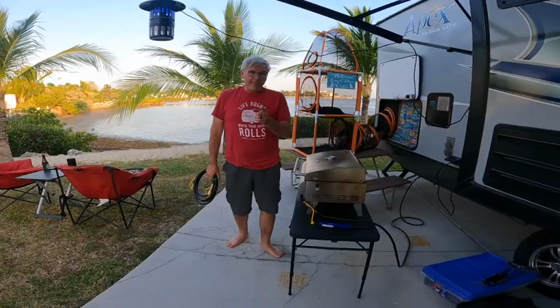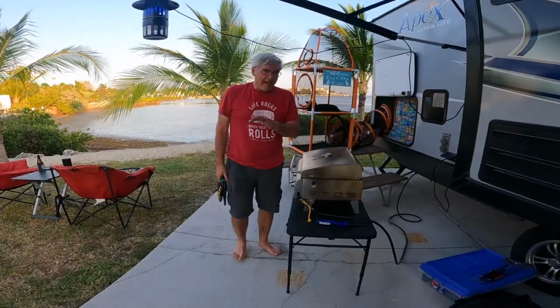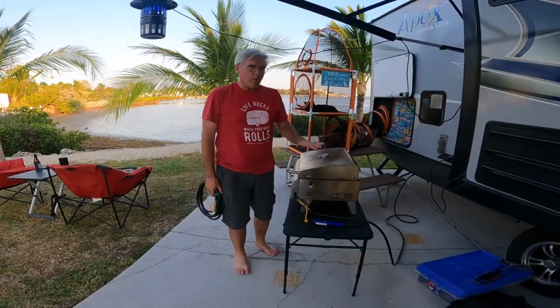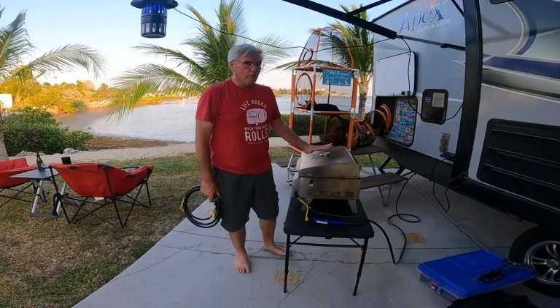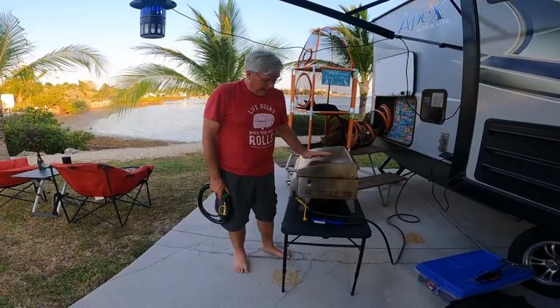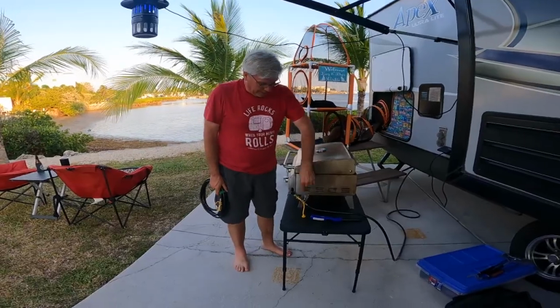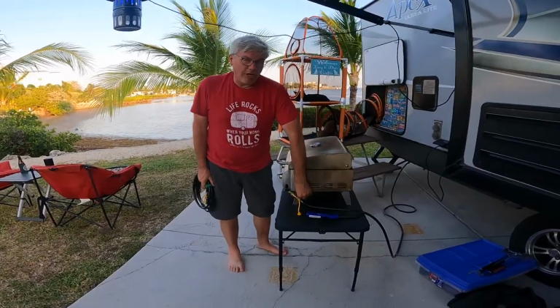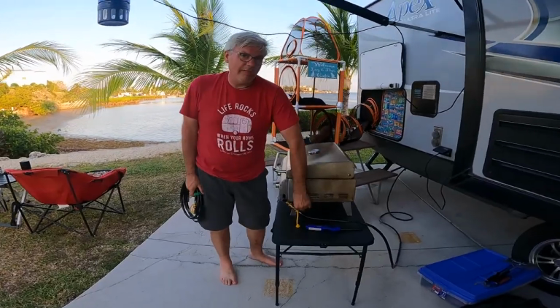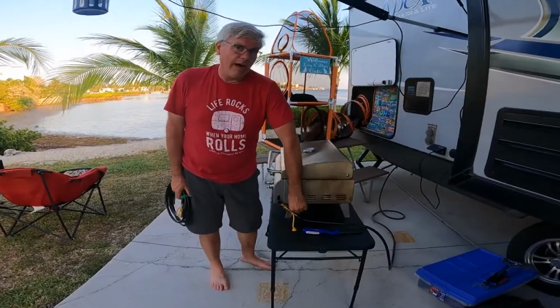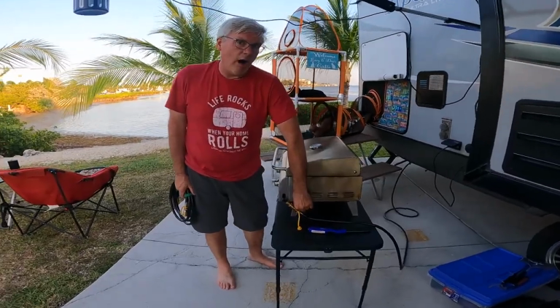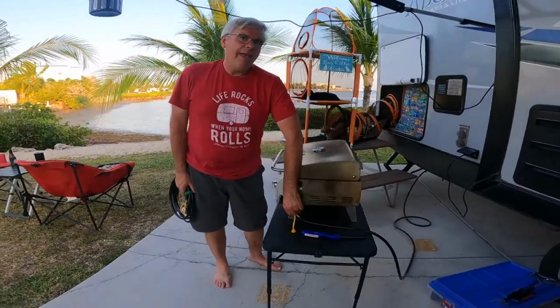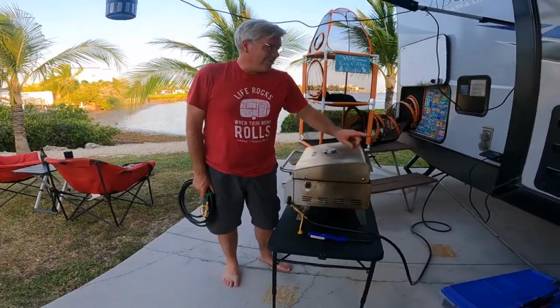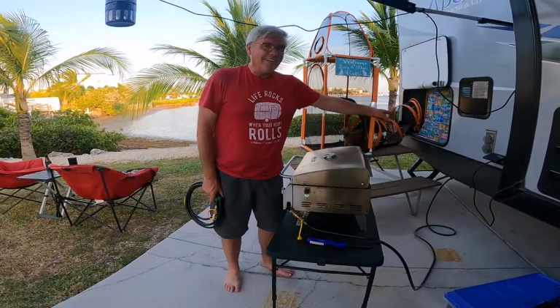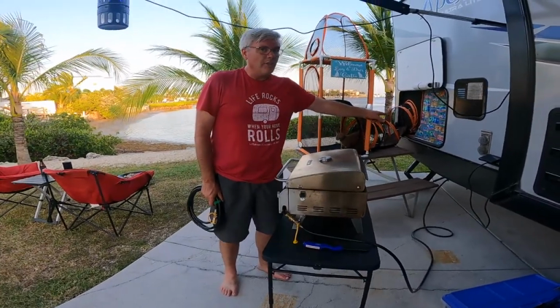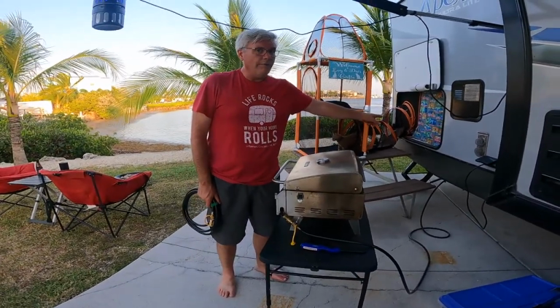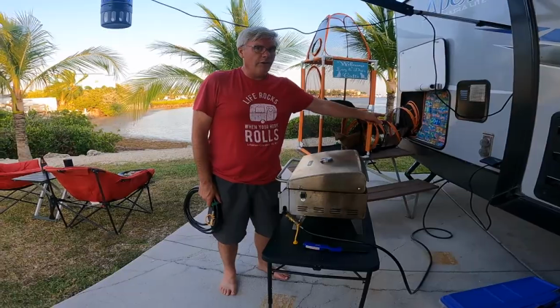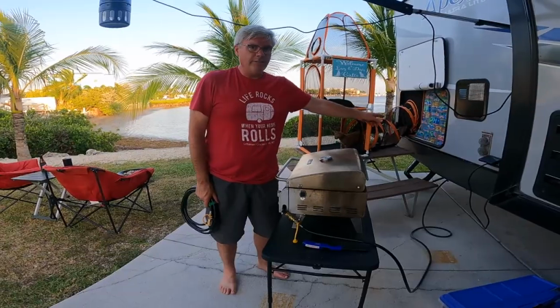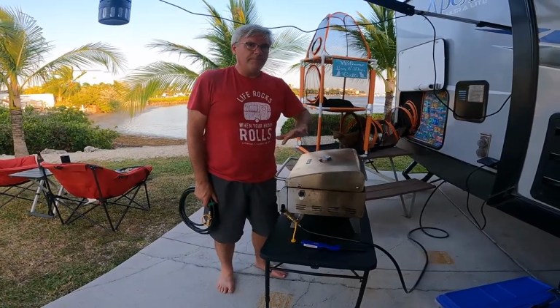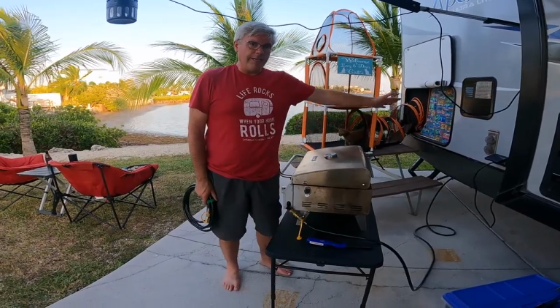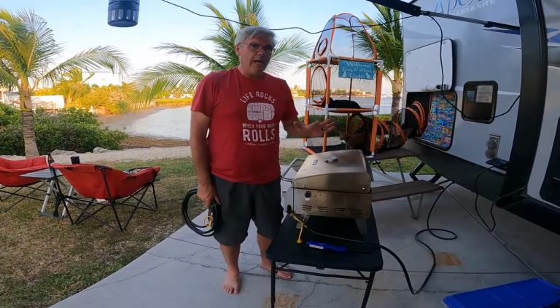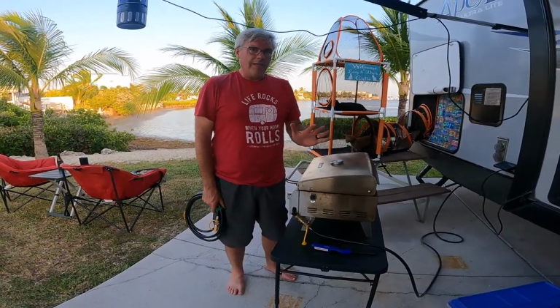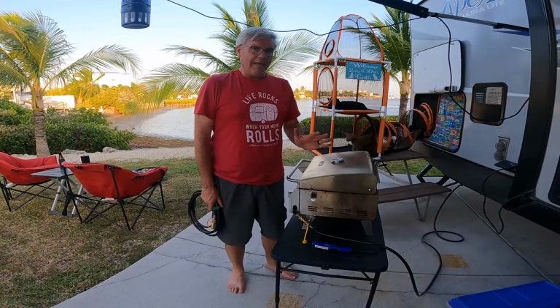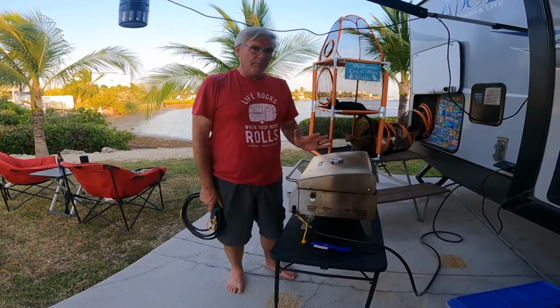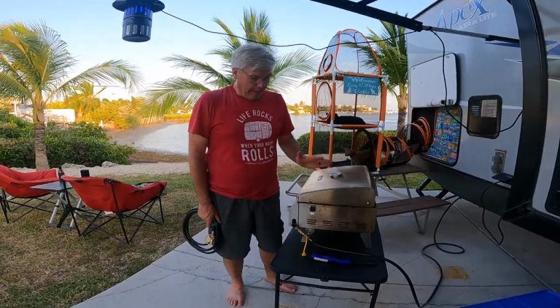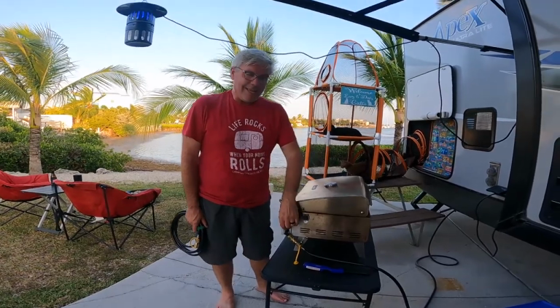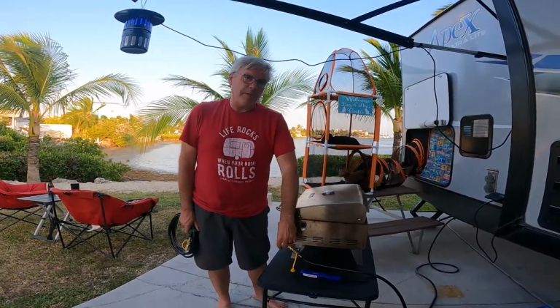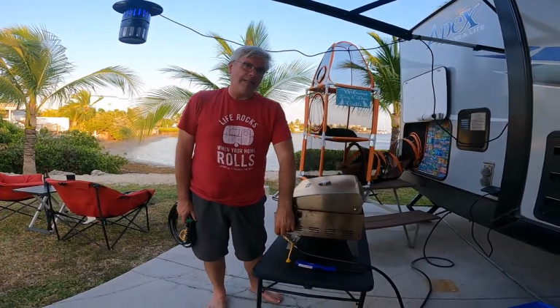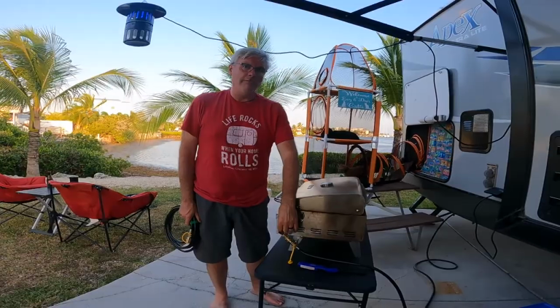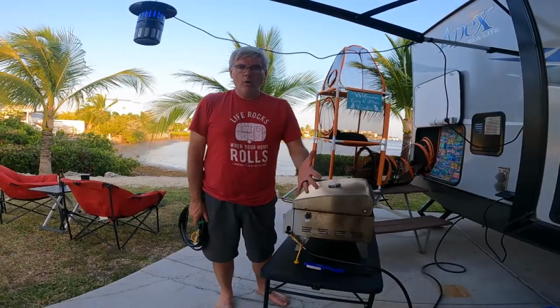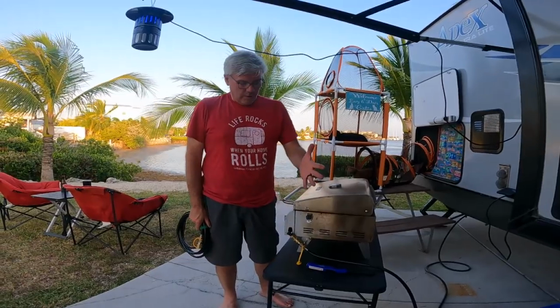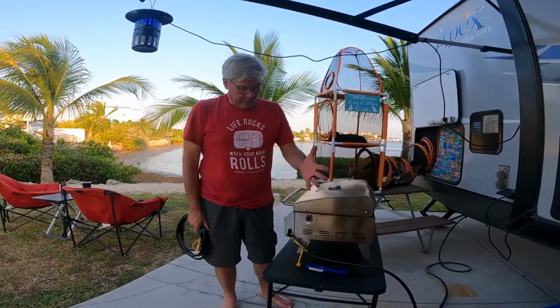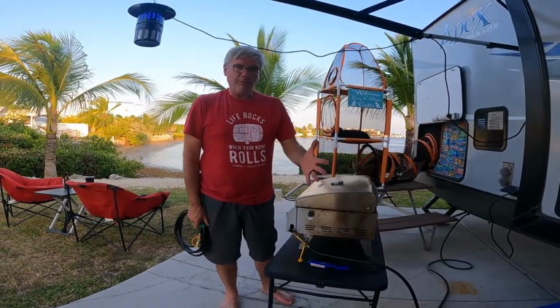For safety, every time we're done grilling I always make sure I shut this valve off, and I usually also shut the line off under the RV just for safety. I don't like having that open propane line there in case something were to snap off or somebody were to mess with it.